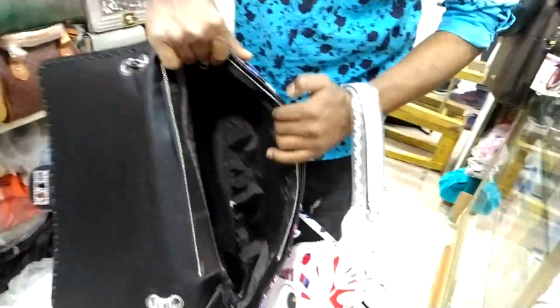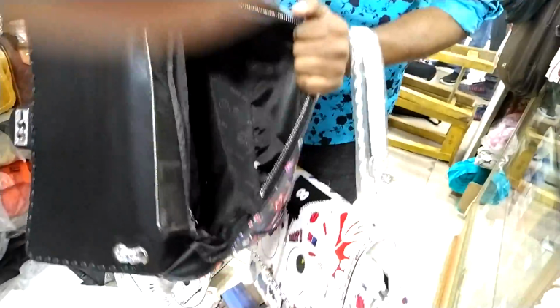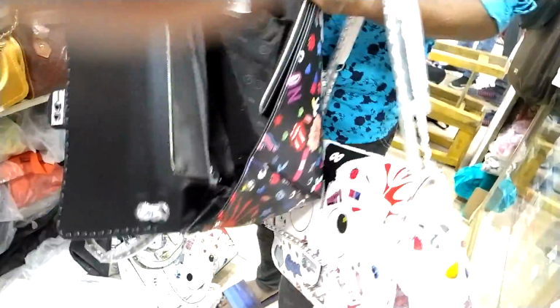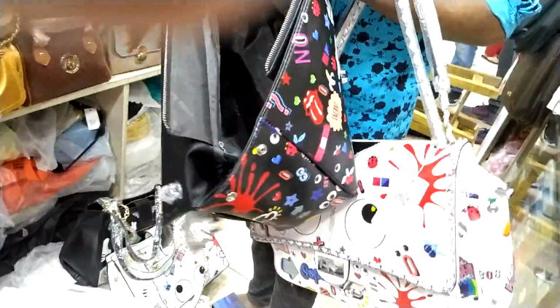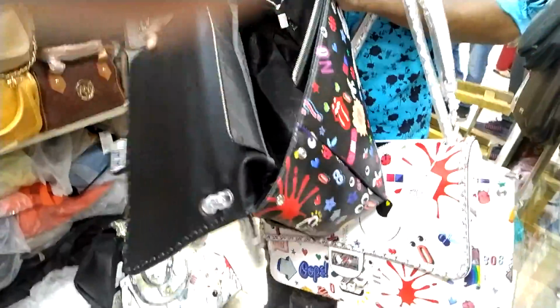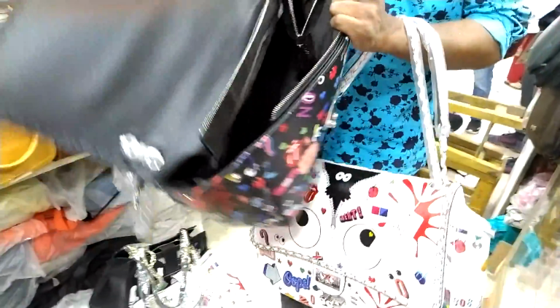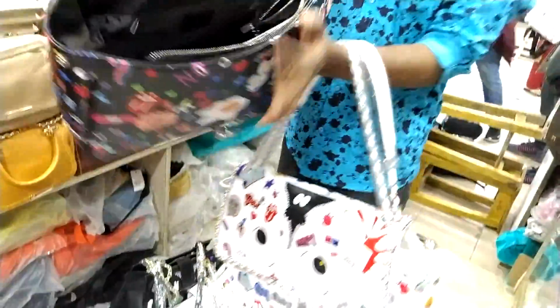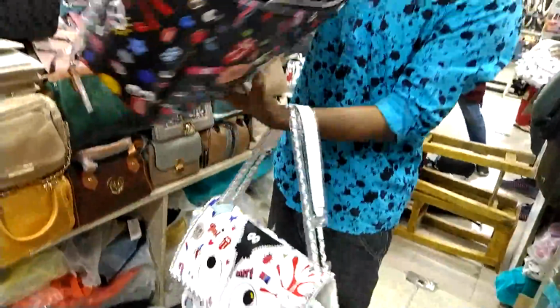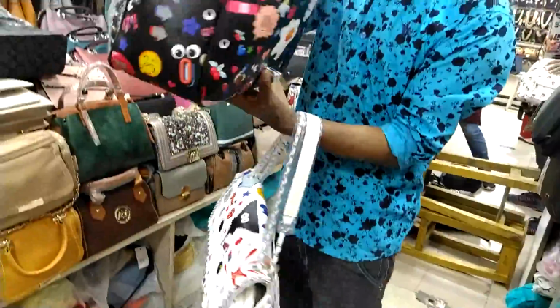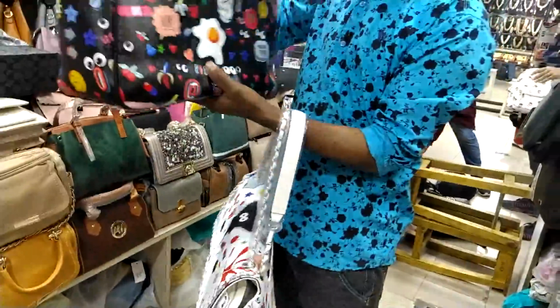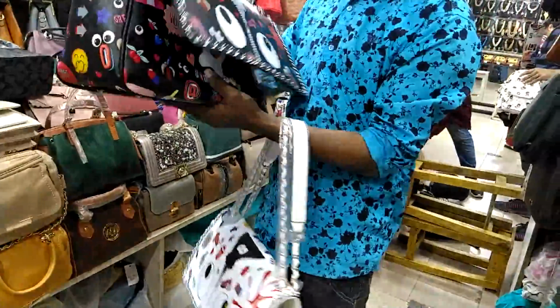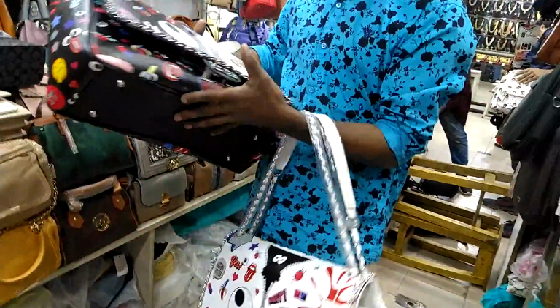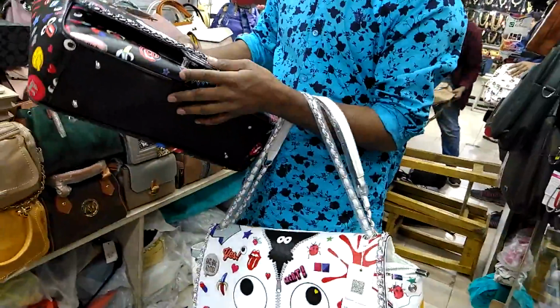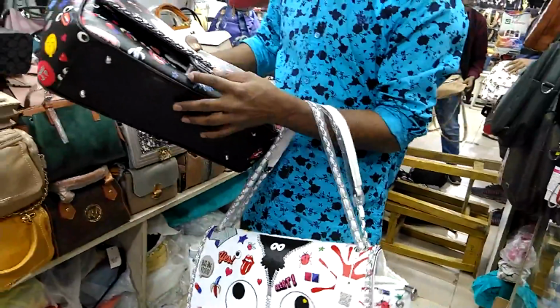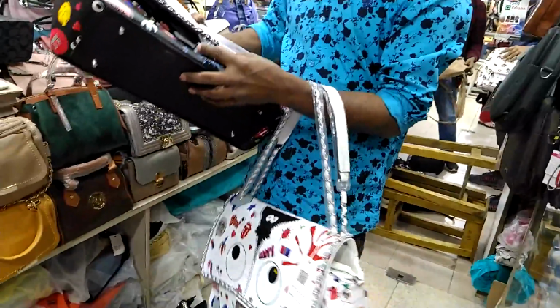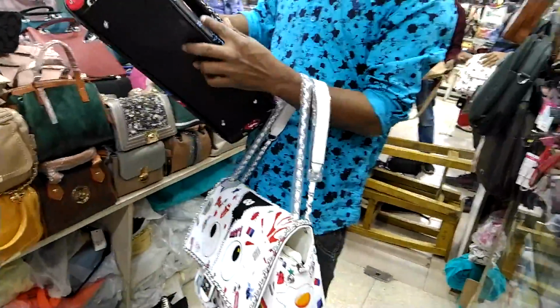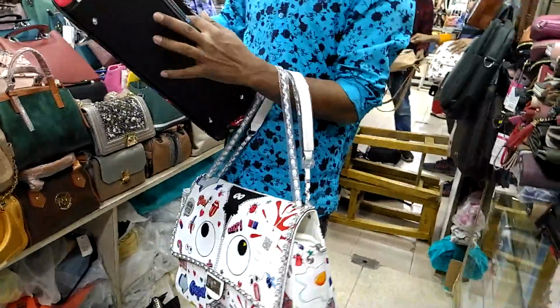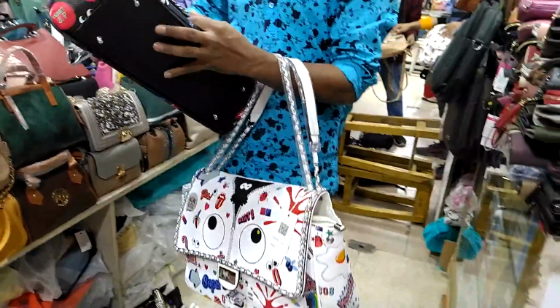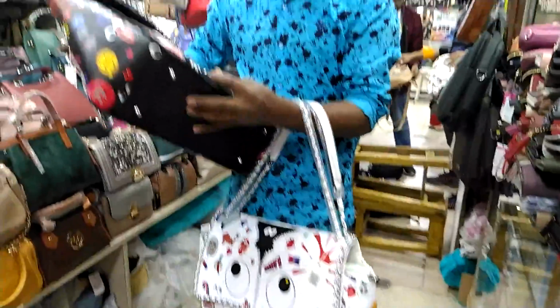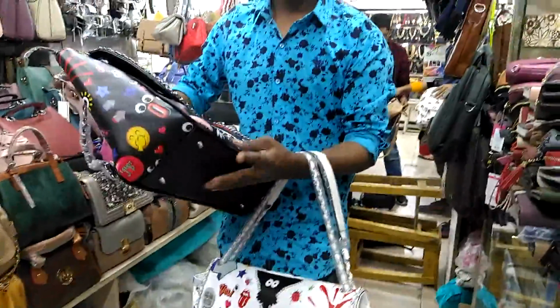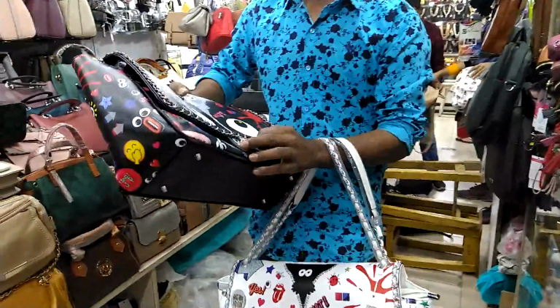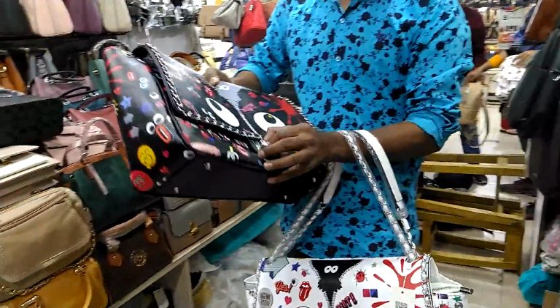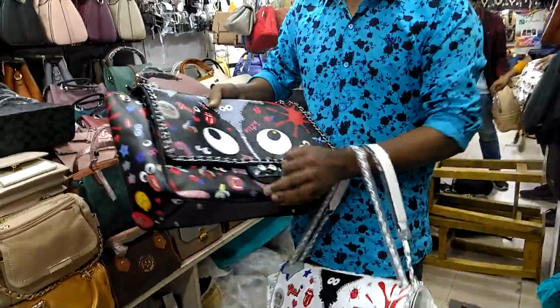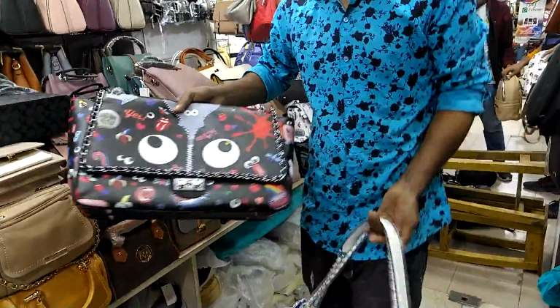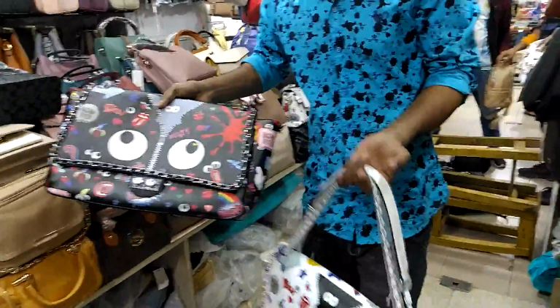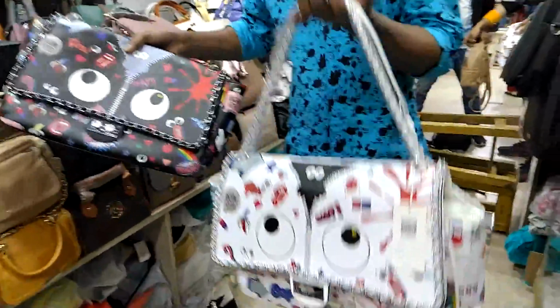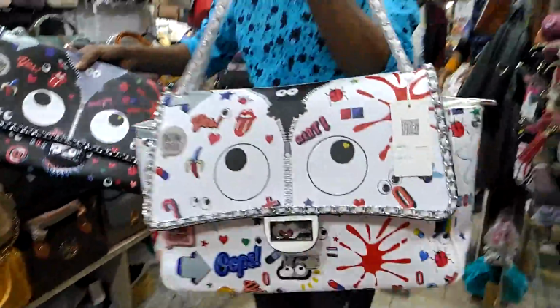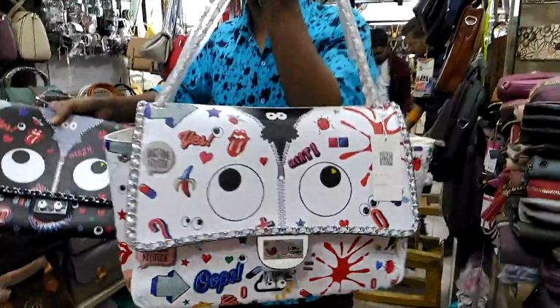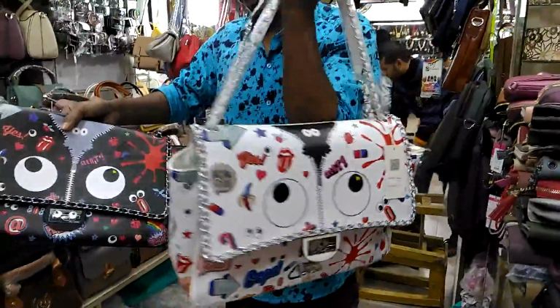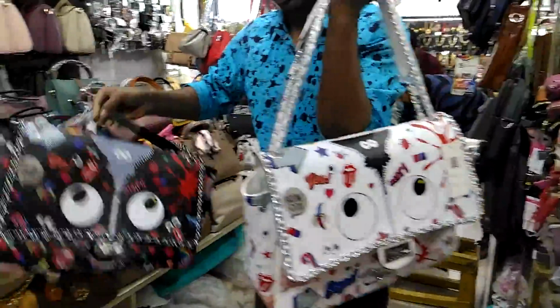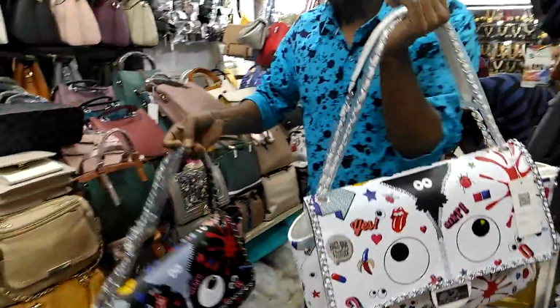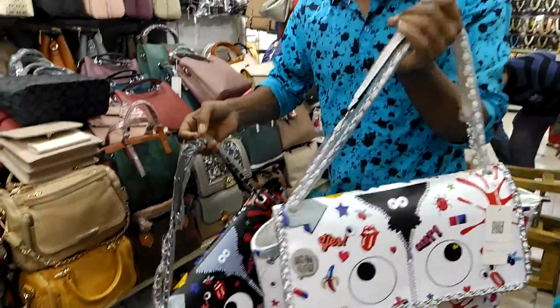Look at that — the backpack. This is black and white. And the price is $2,000. Yes, the price is $2,000. White and black.